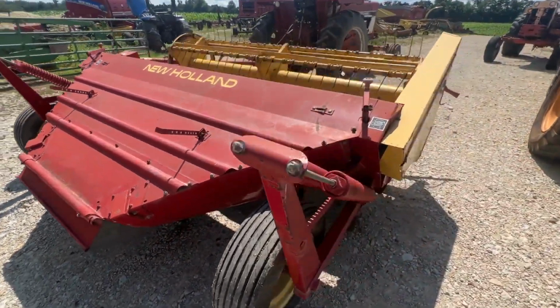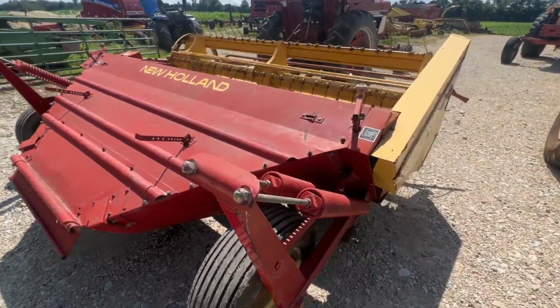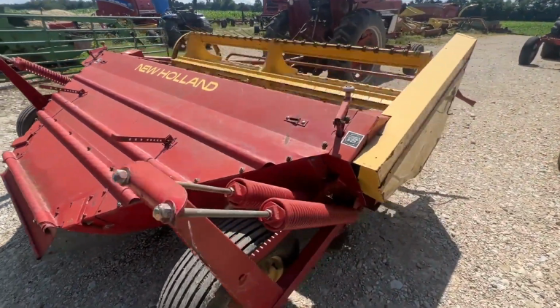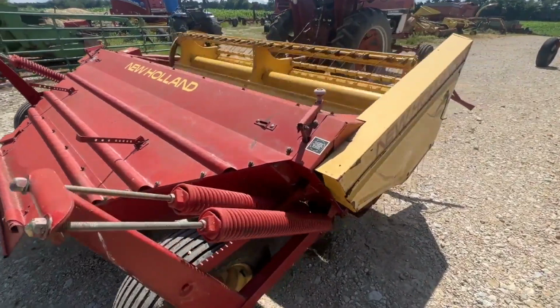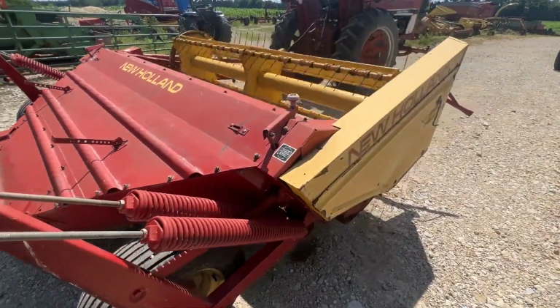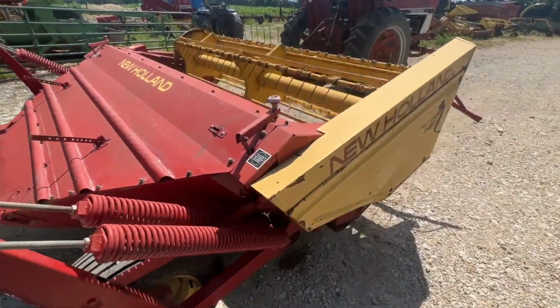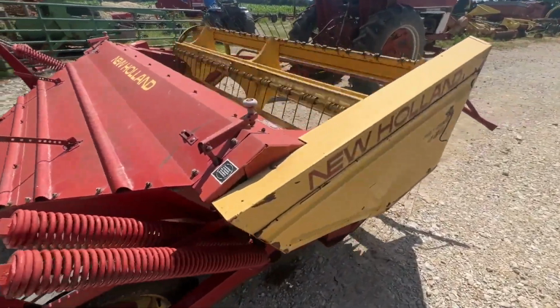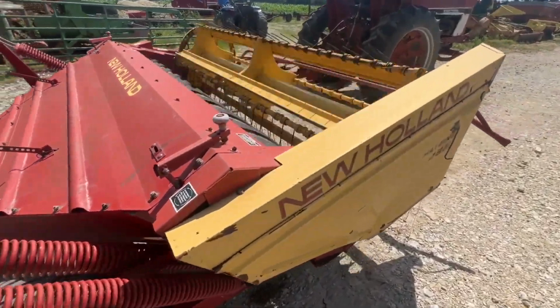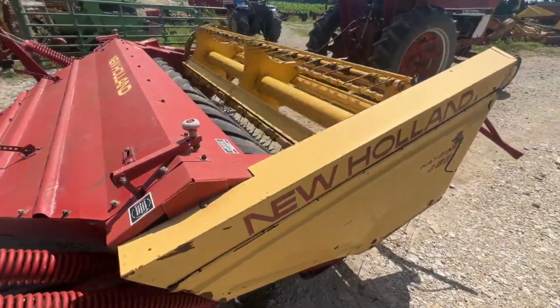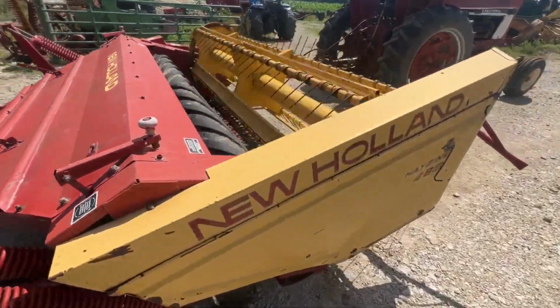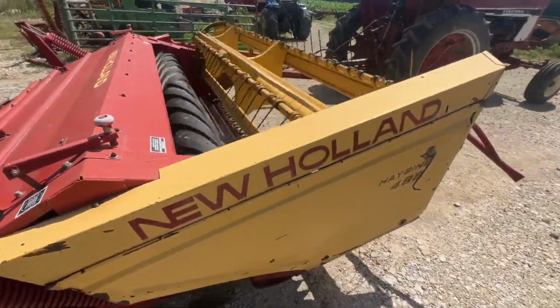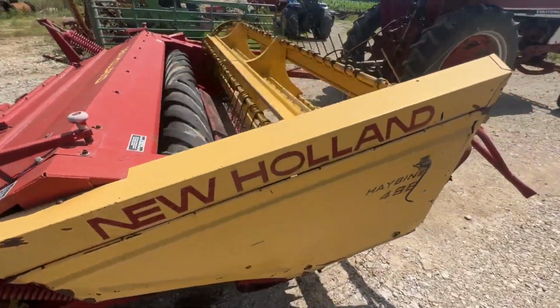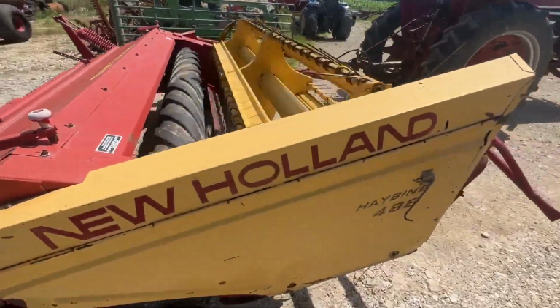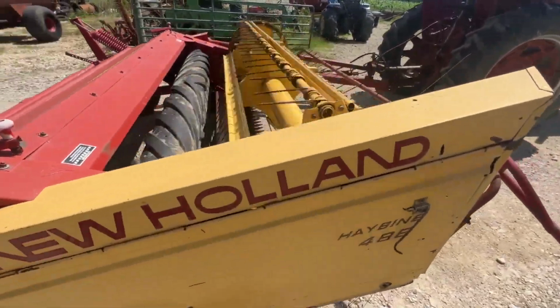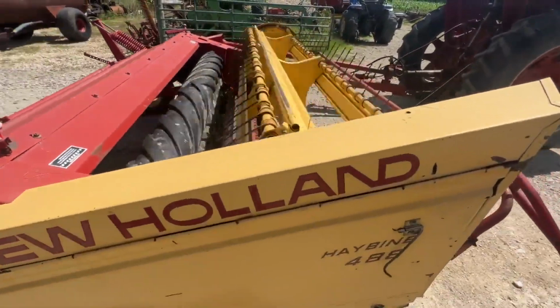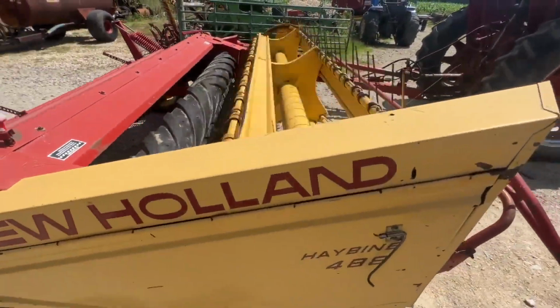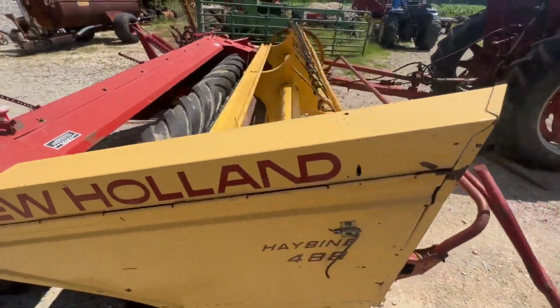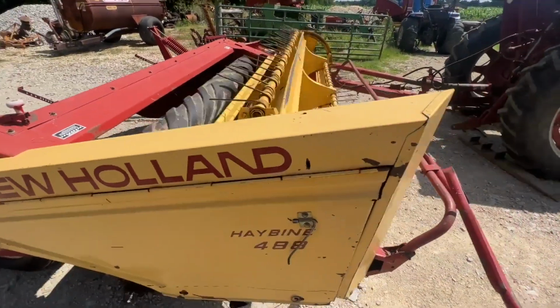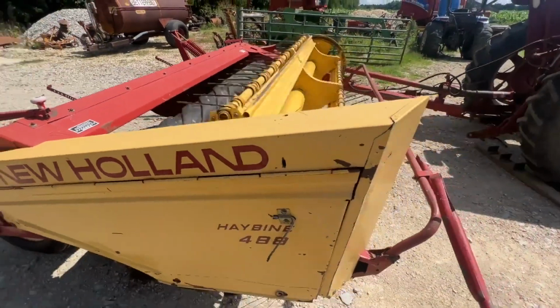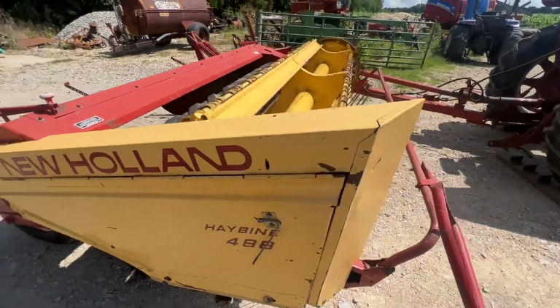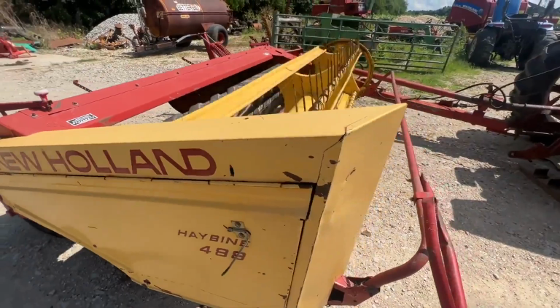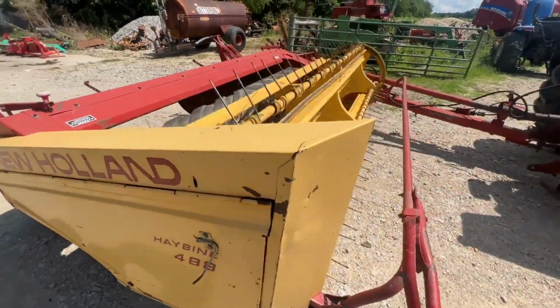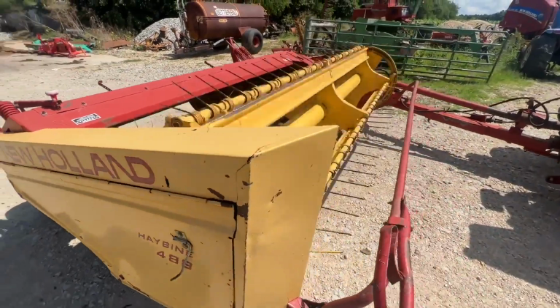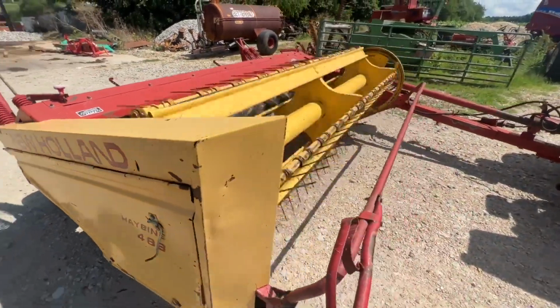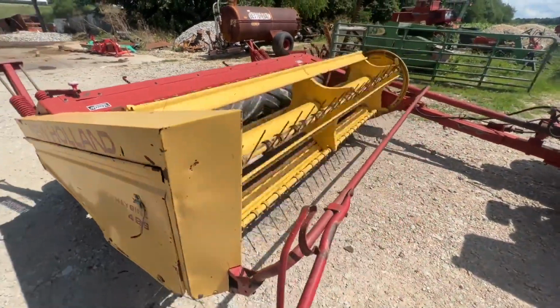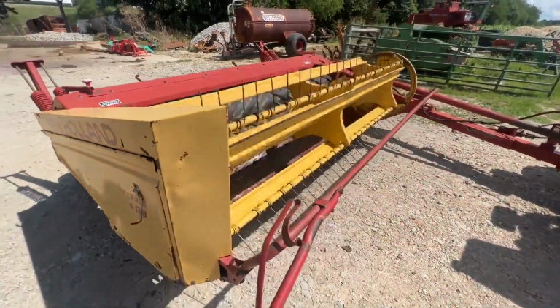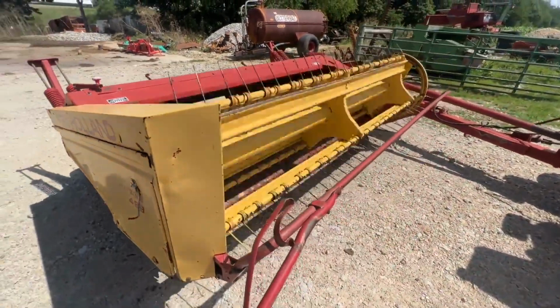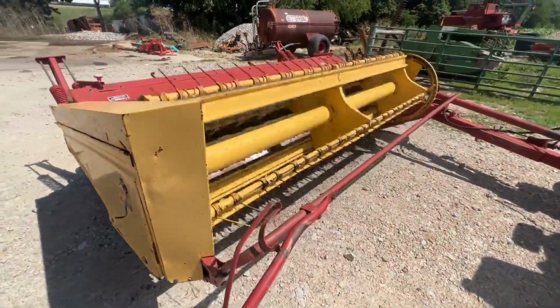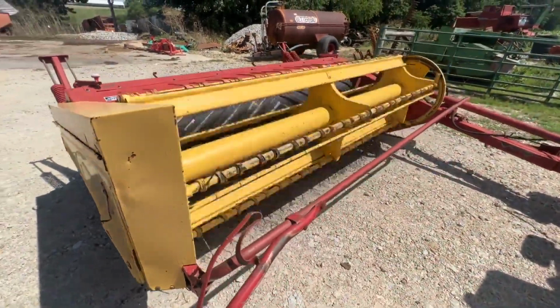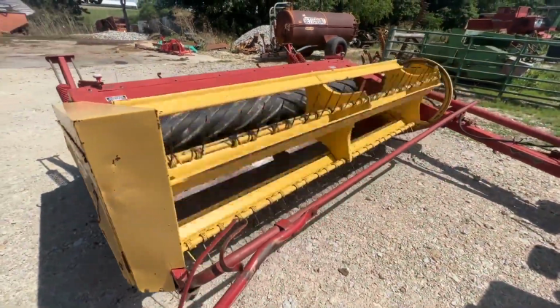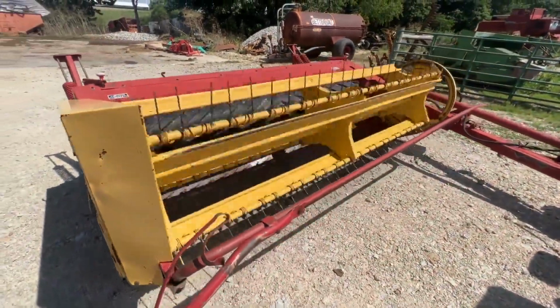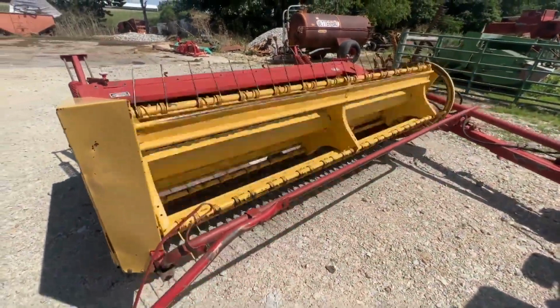If you guys have any questions about this one, just give us a call. It's got real good rolls, standard guards, nice sections. We're going to have it for sale right here.